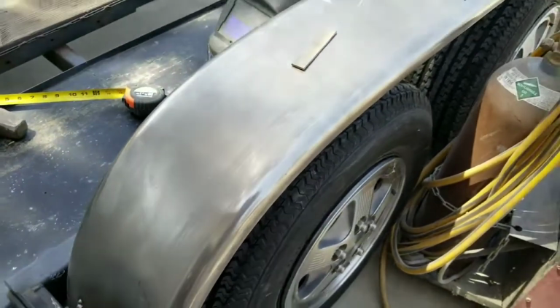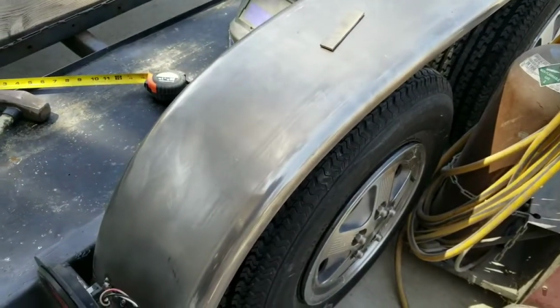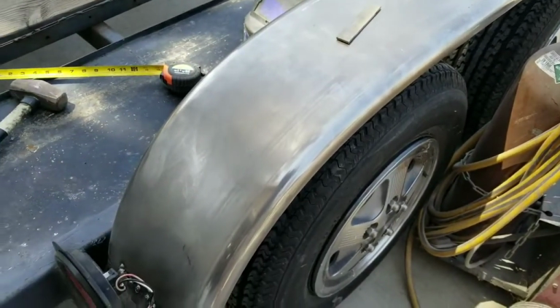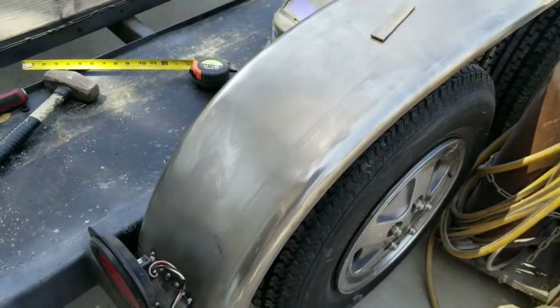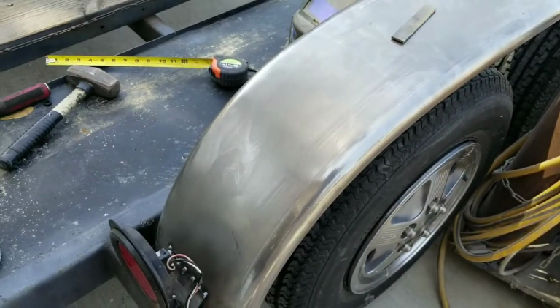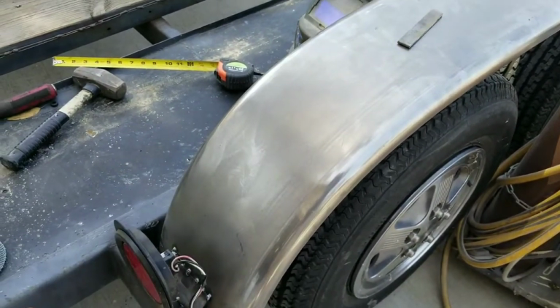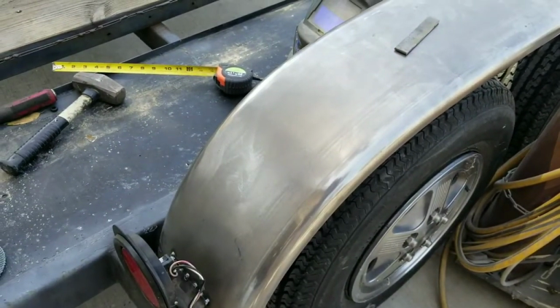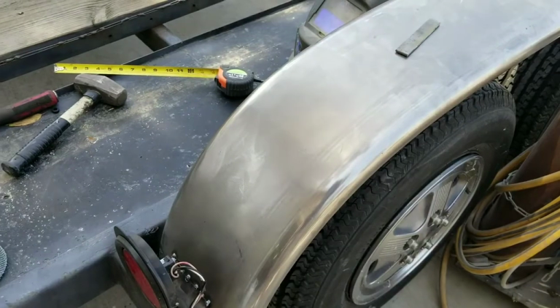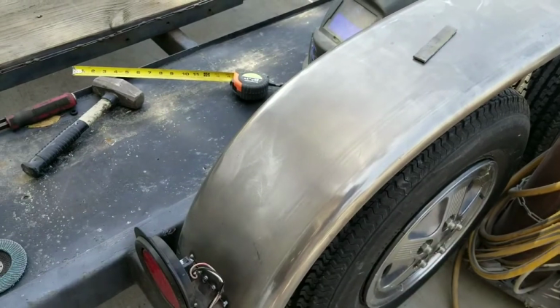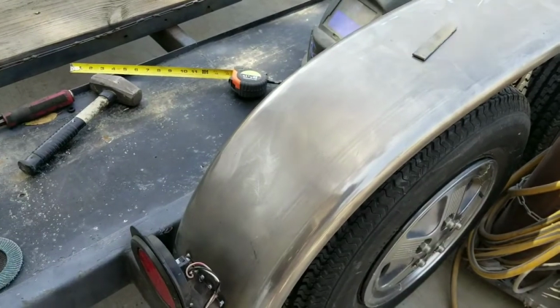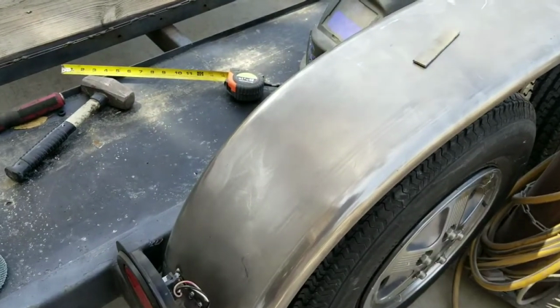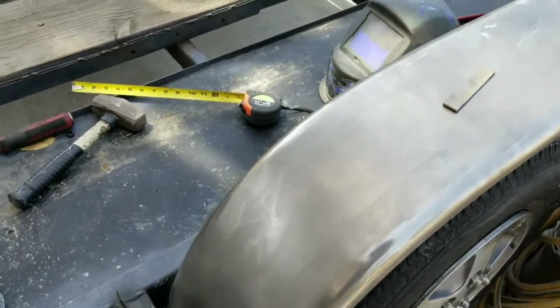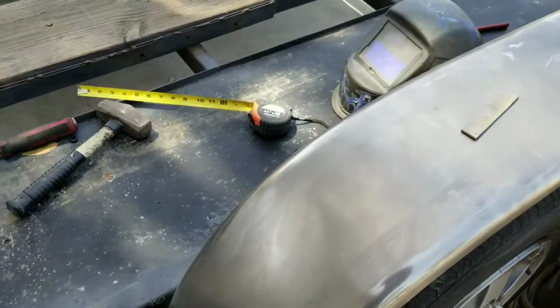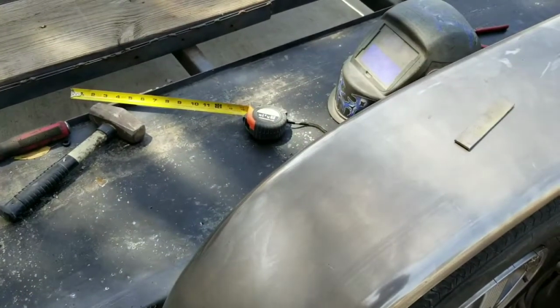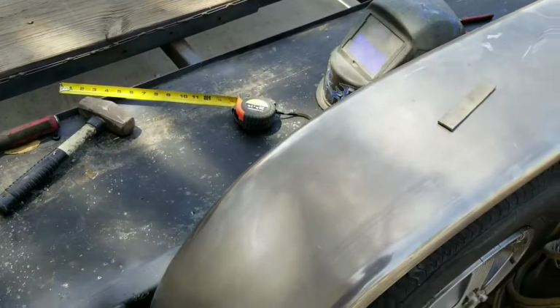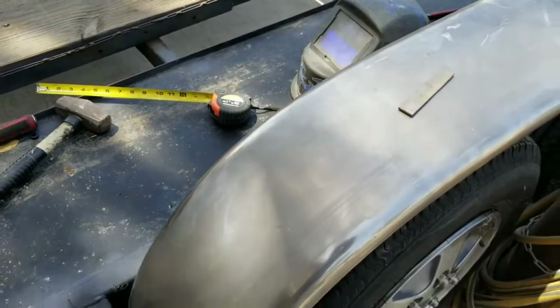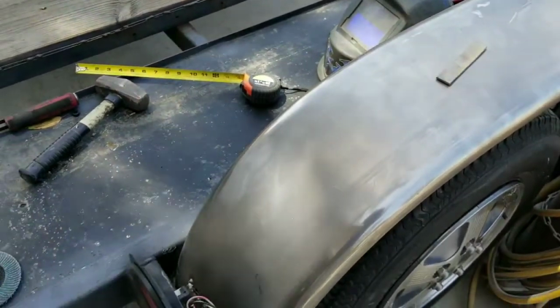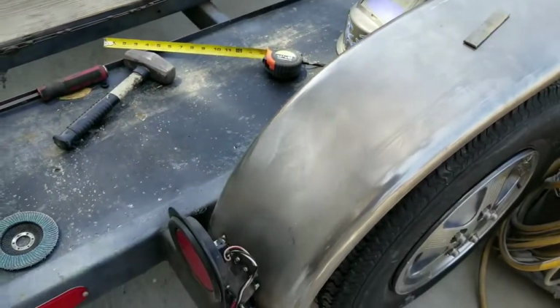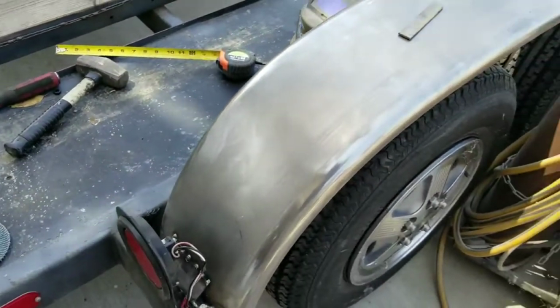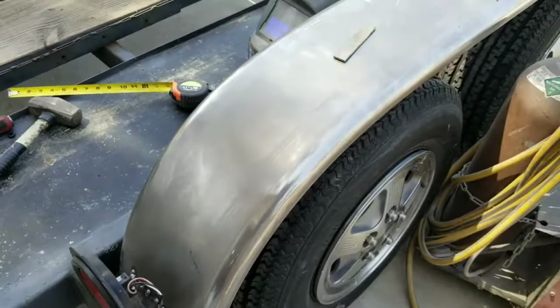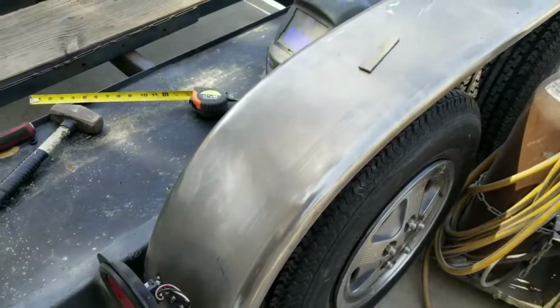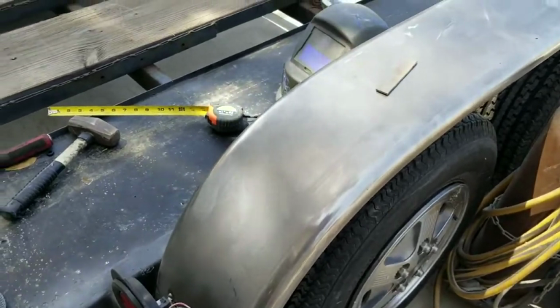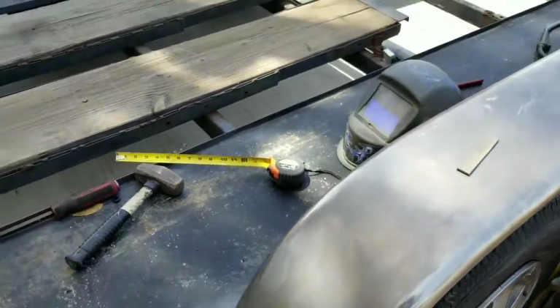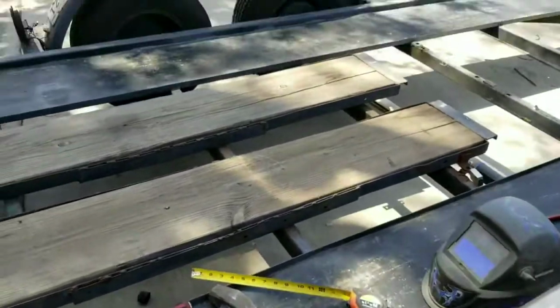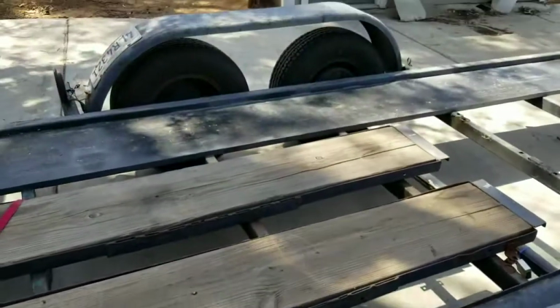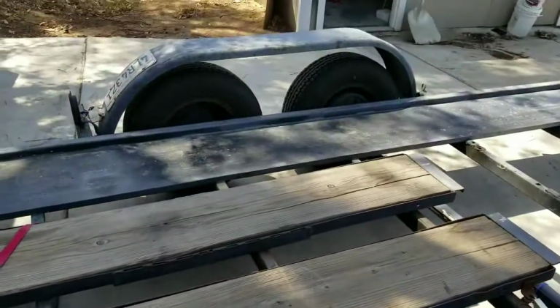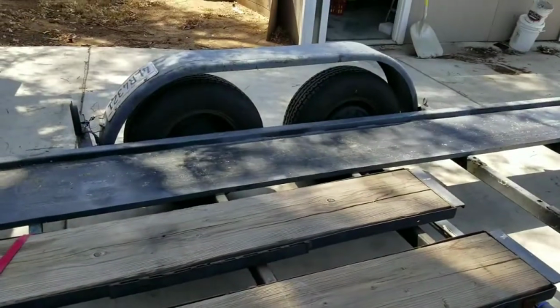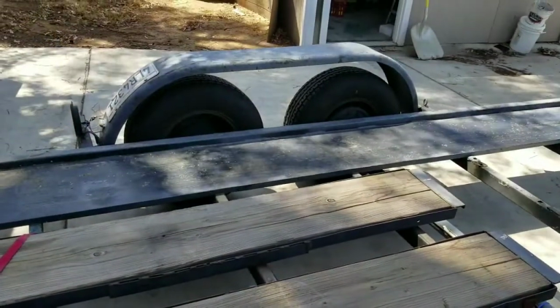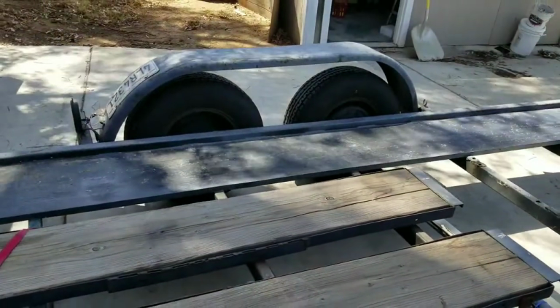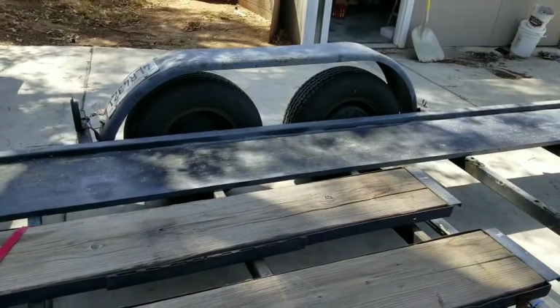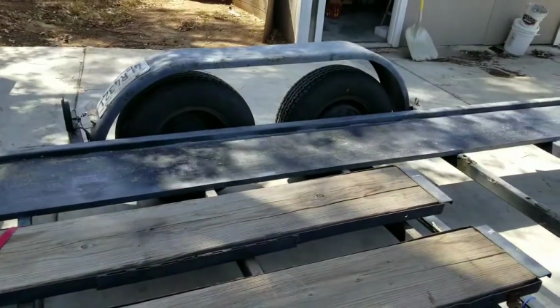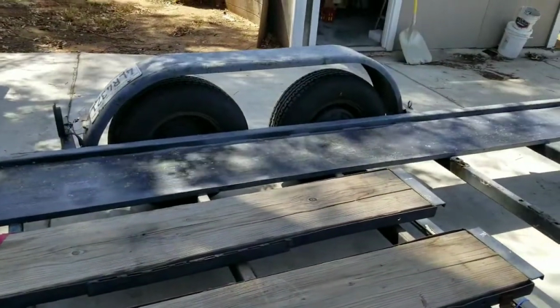If you neglect your trailer, that's usually what happens. Because we're just going to use it on occasion, we don't want to maintain the tires on it — we'll let them do that. But if it does get a blowout, we don't want the fender to fly off.